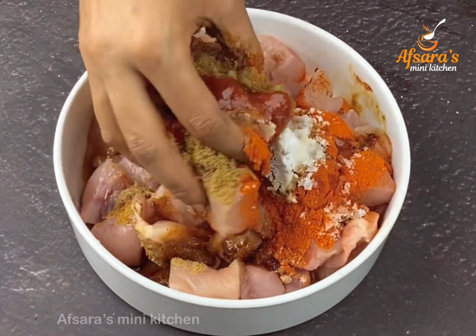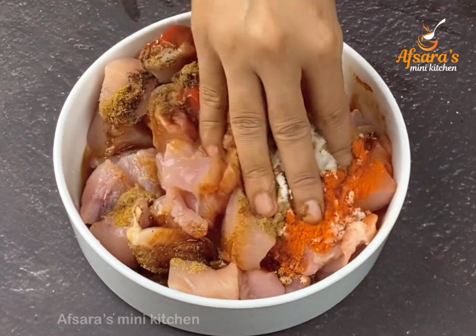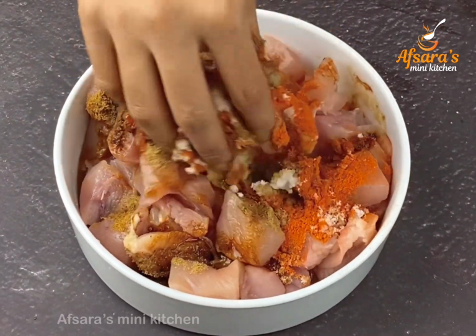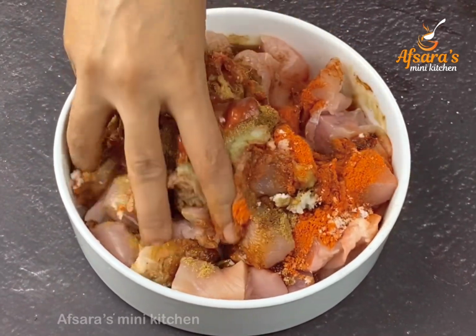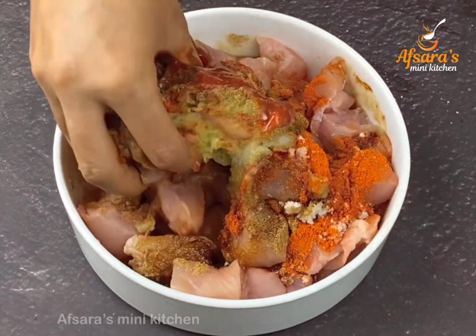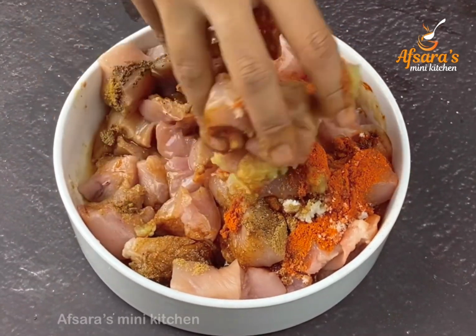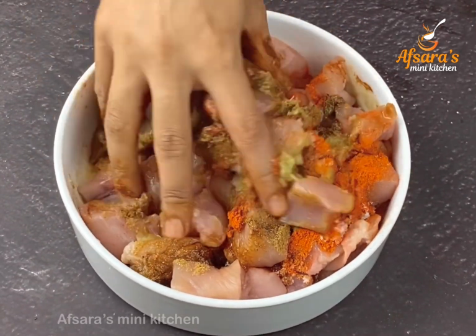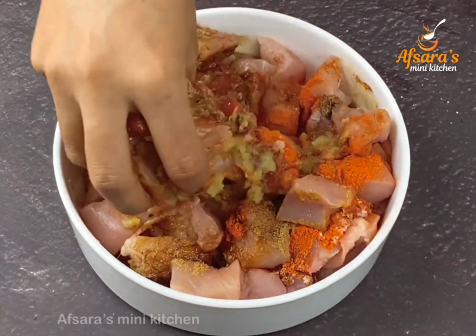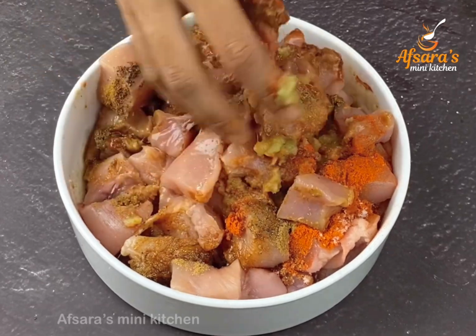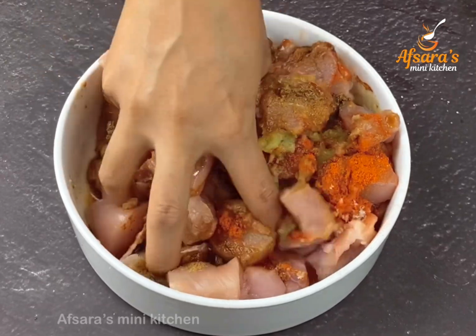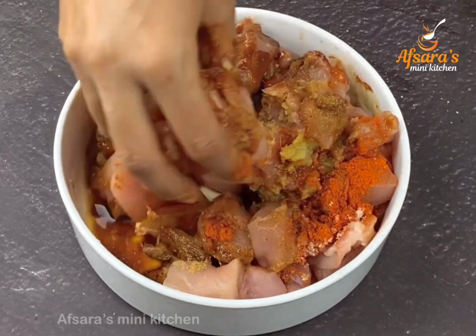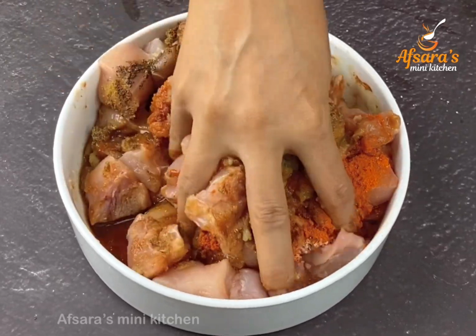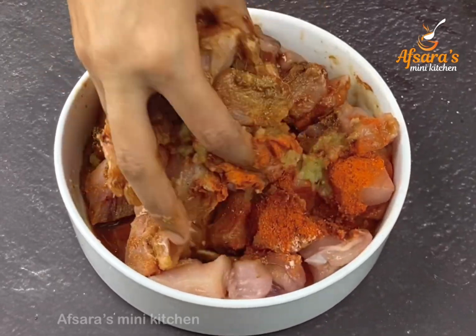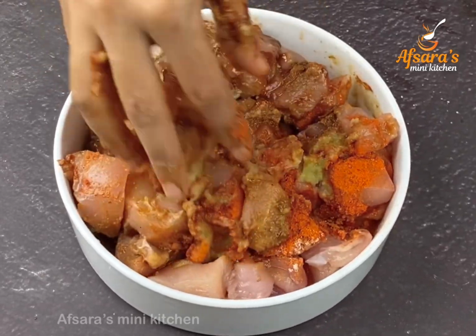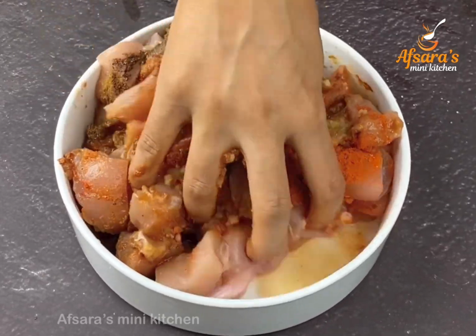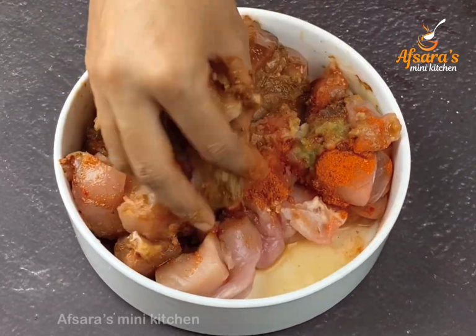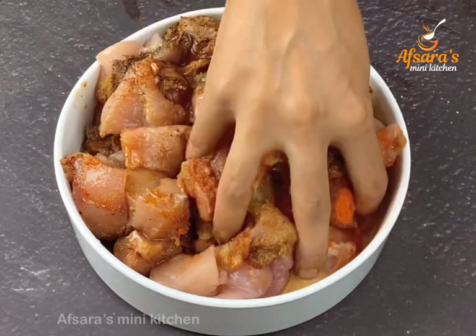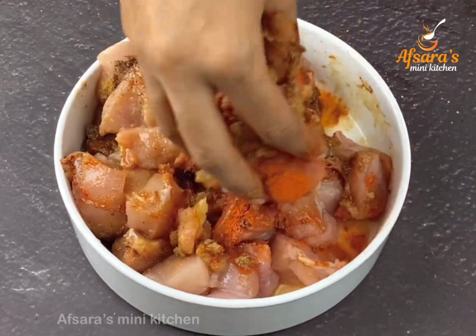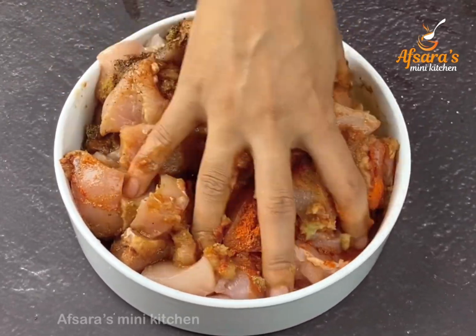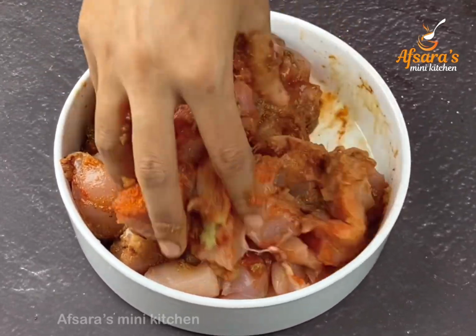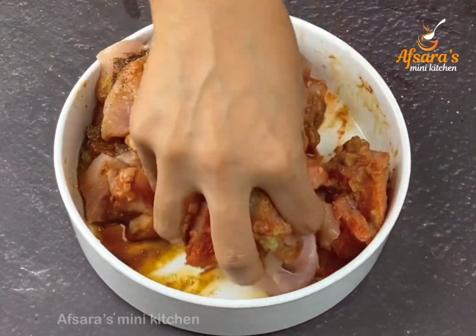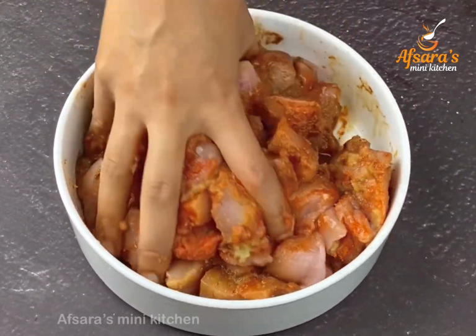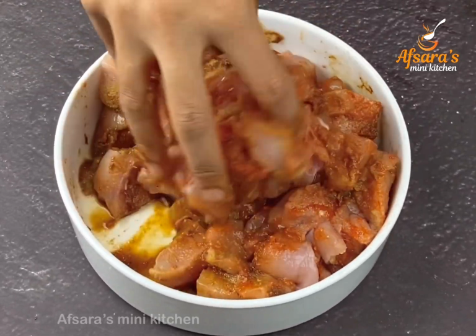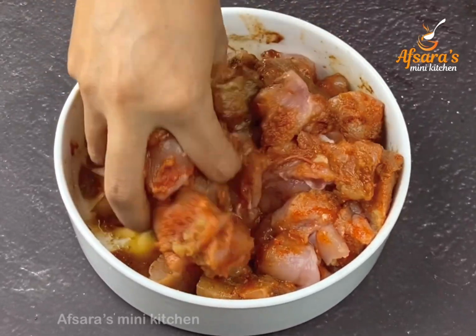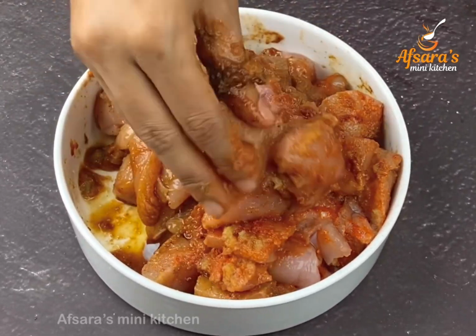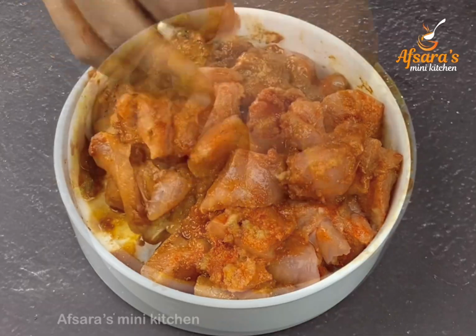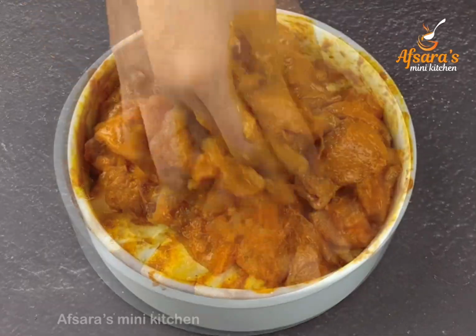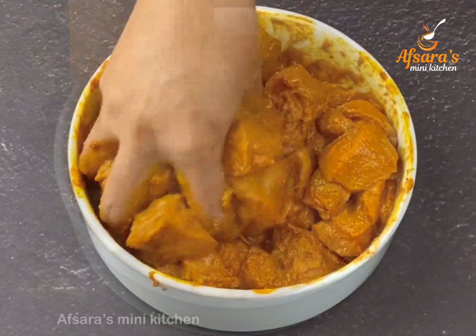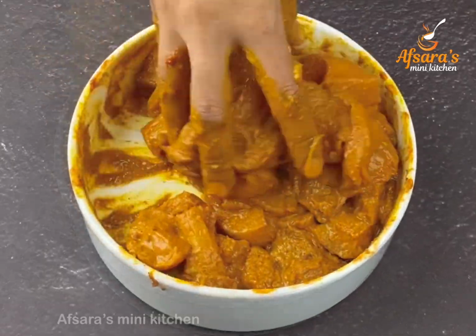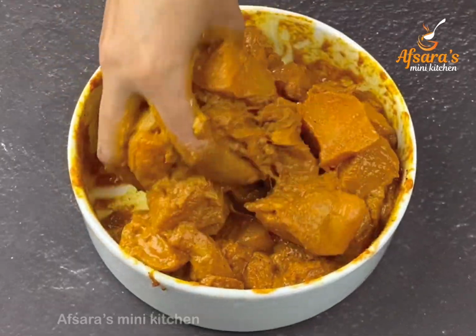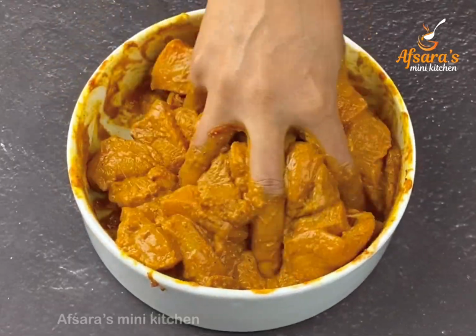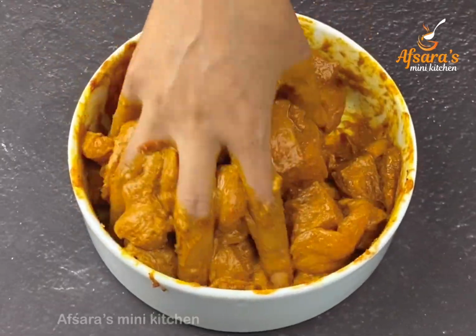Now mix all these ingredients together very well. For the kebab mixture, also add a little turmeric powder (hulud gura) at this stage.